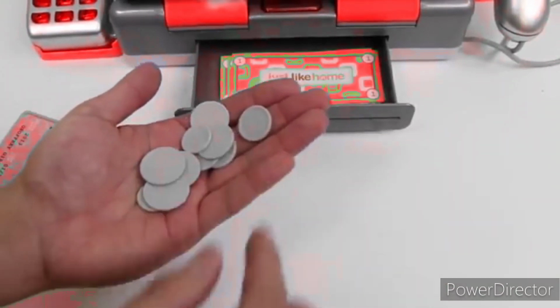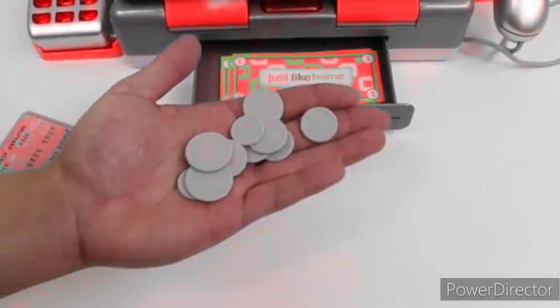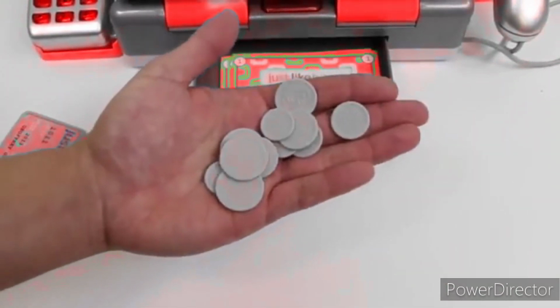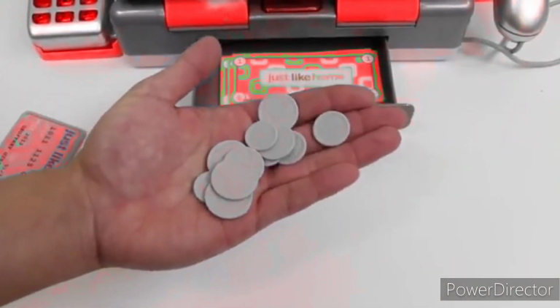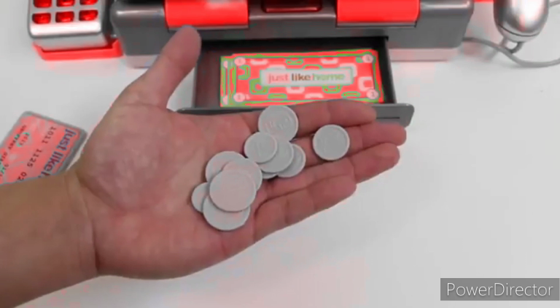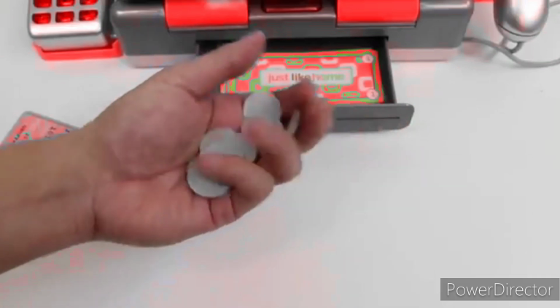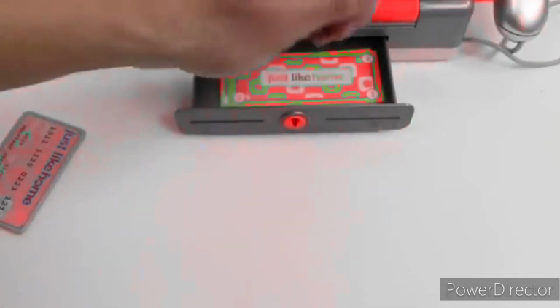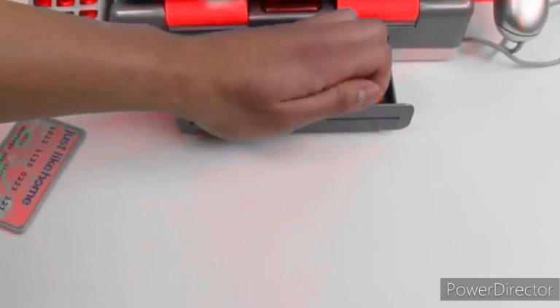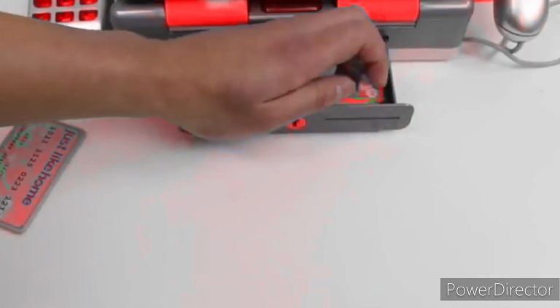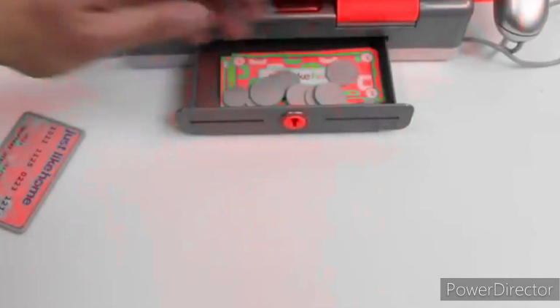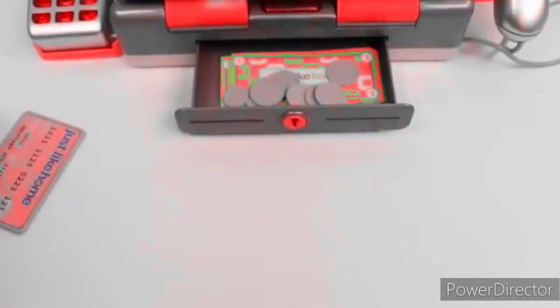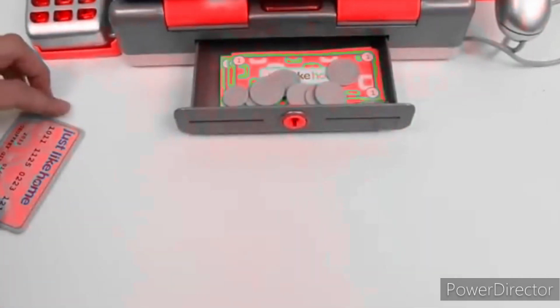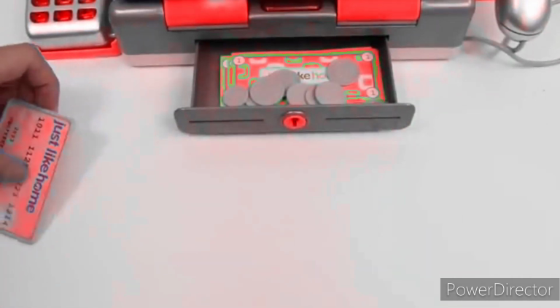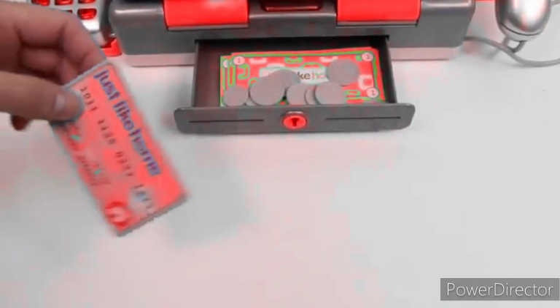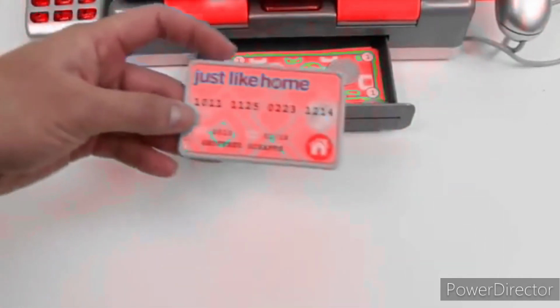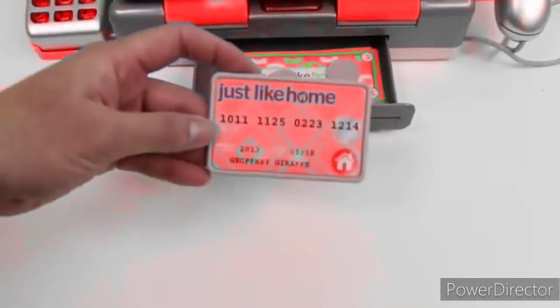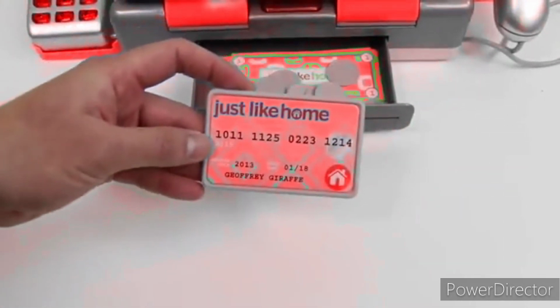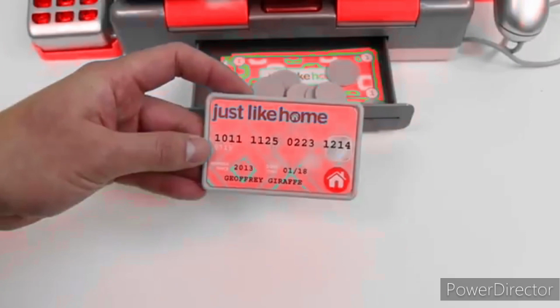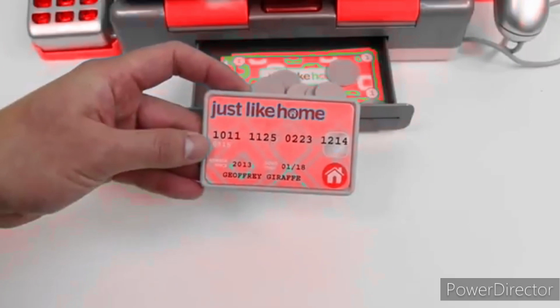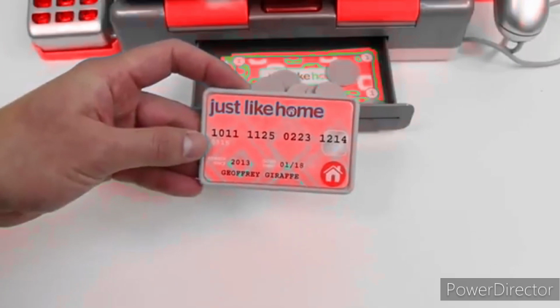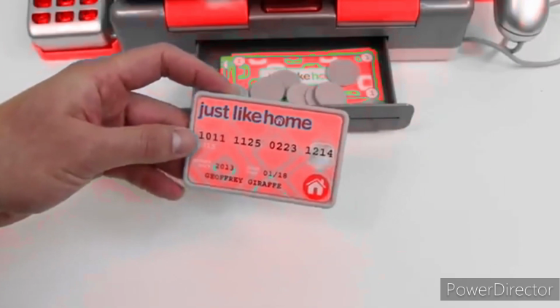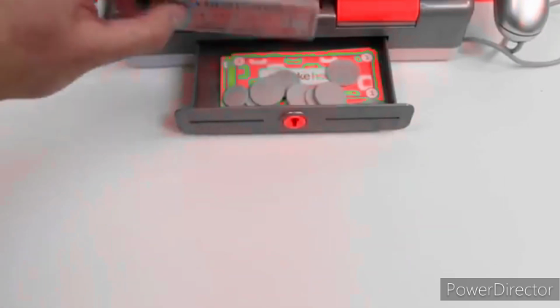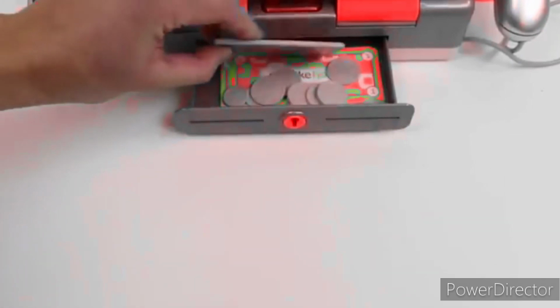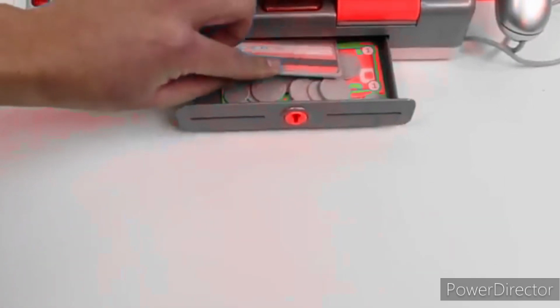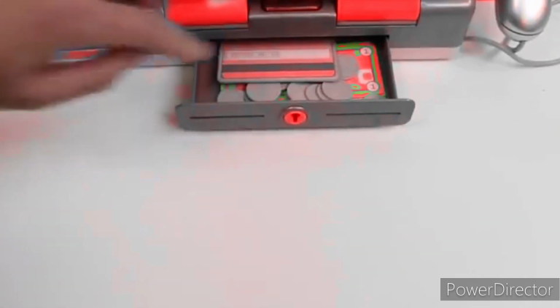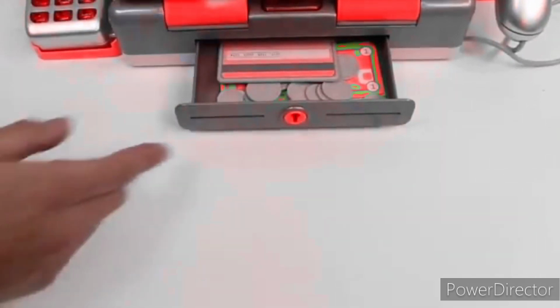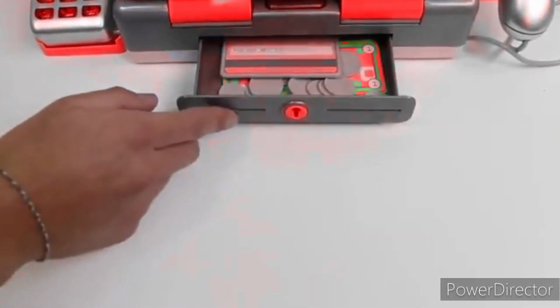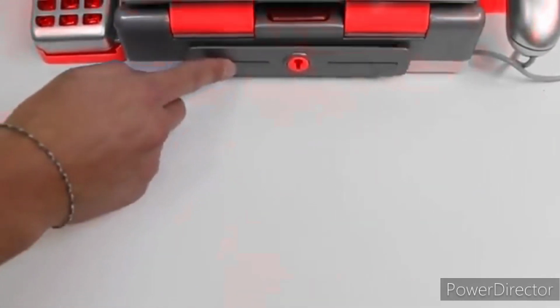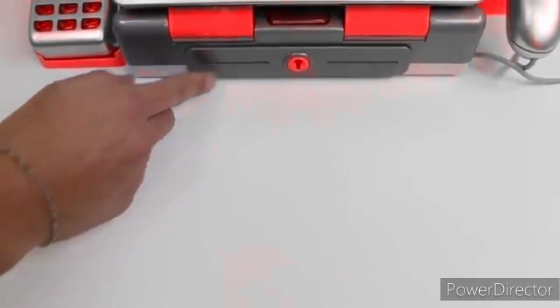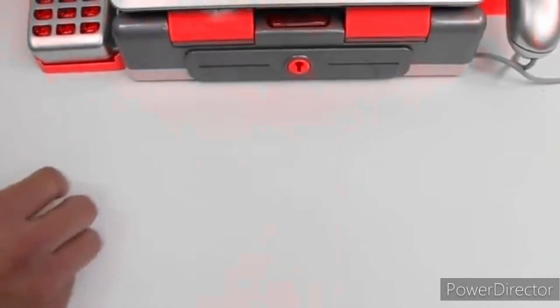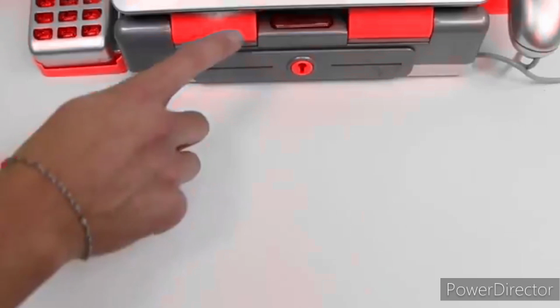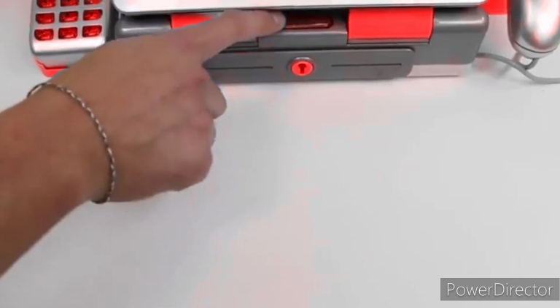All of our coins. And of course, we can't forget the credit card. So when your register is unlocked, just press this button to open it up.